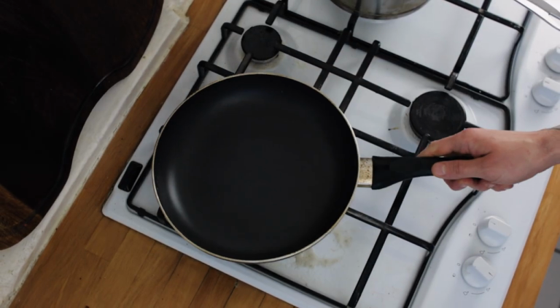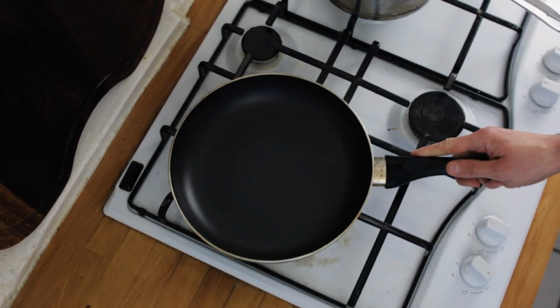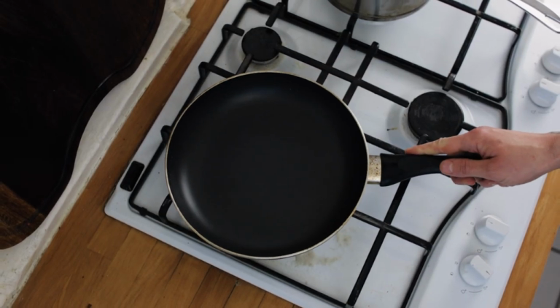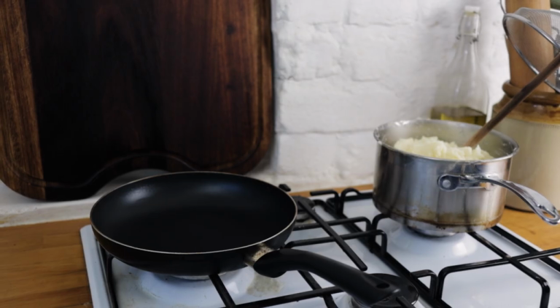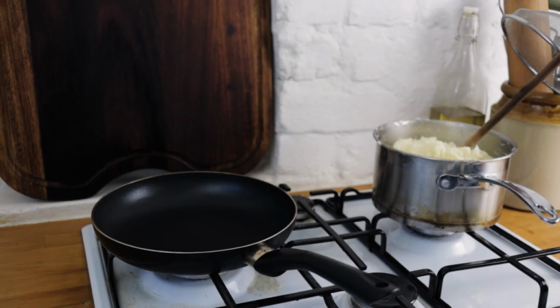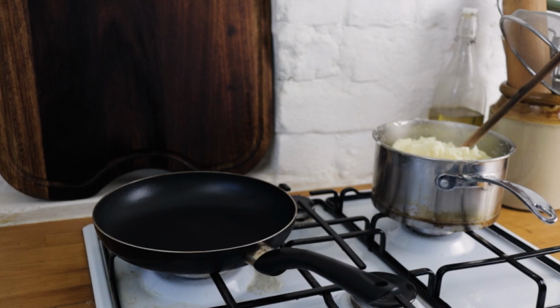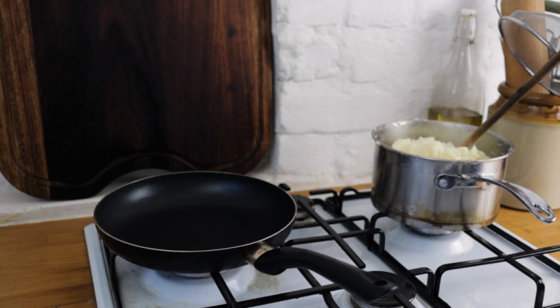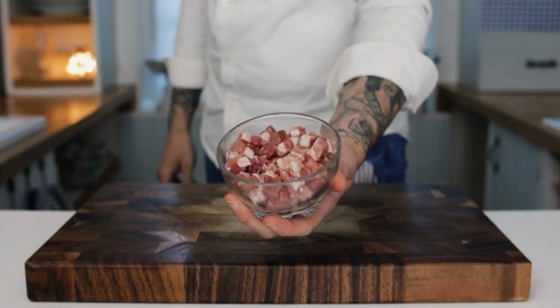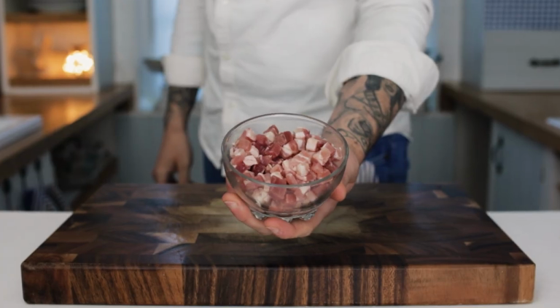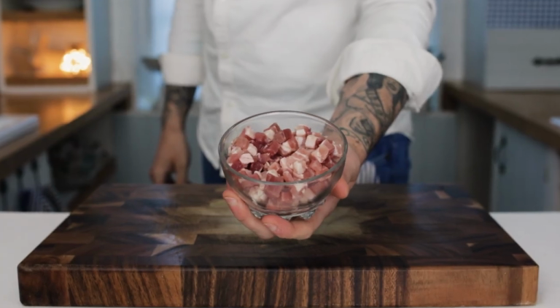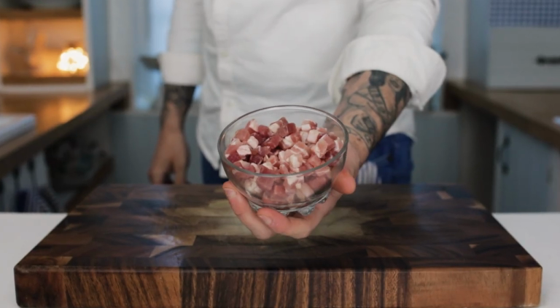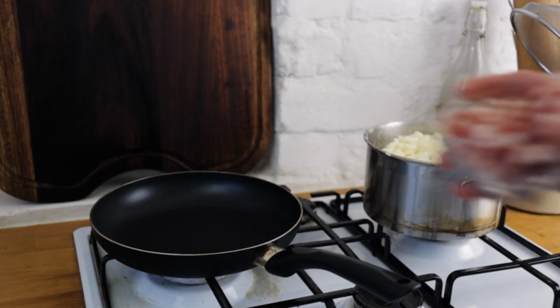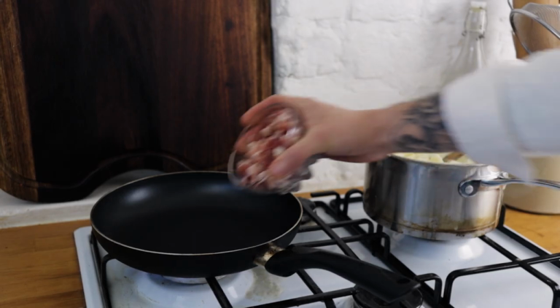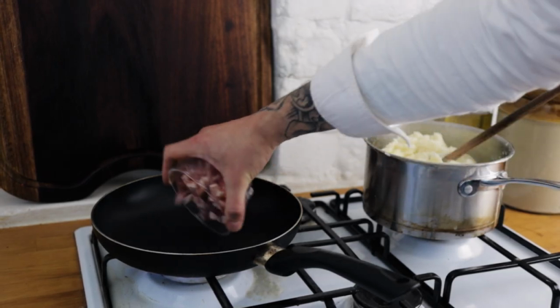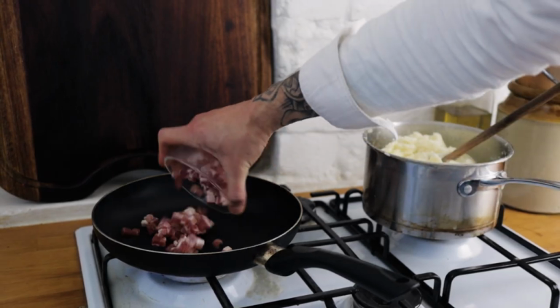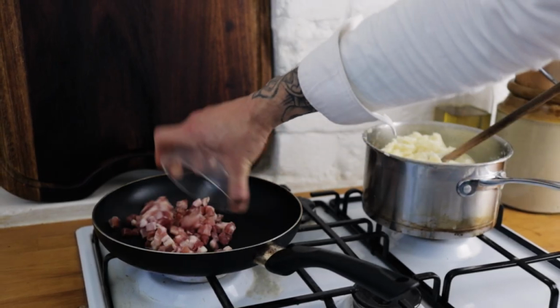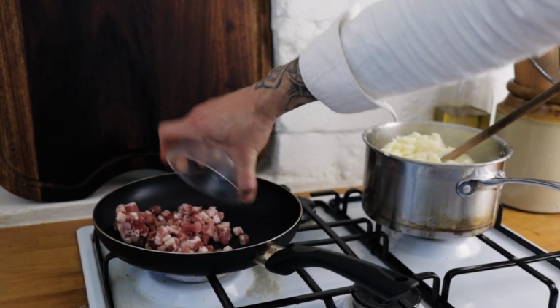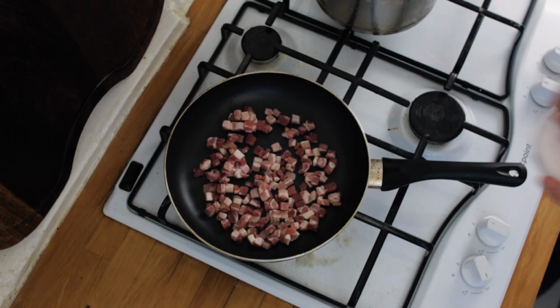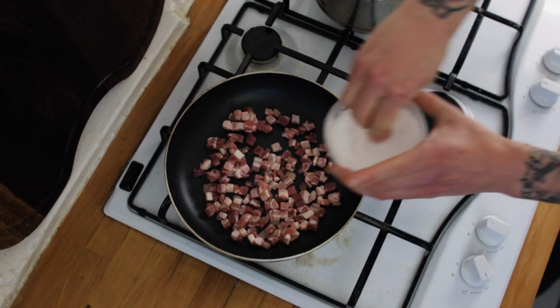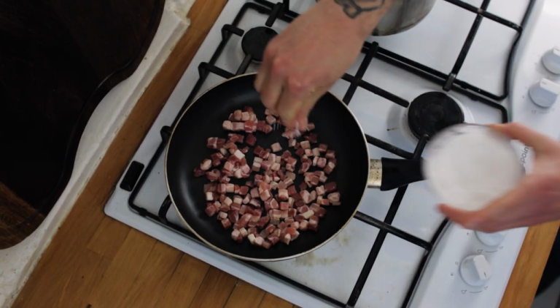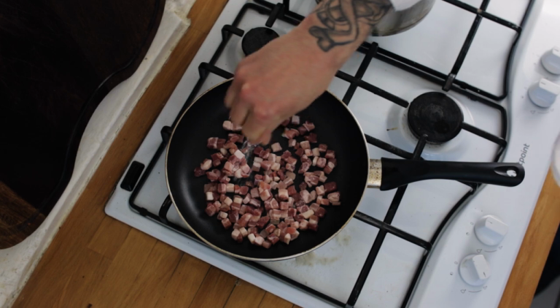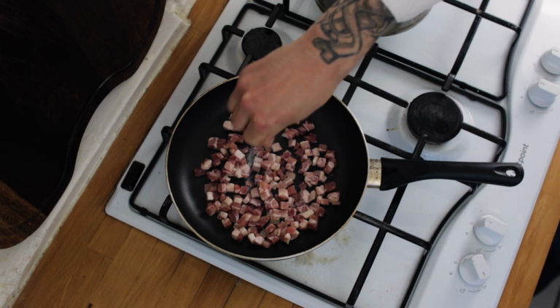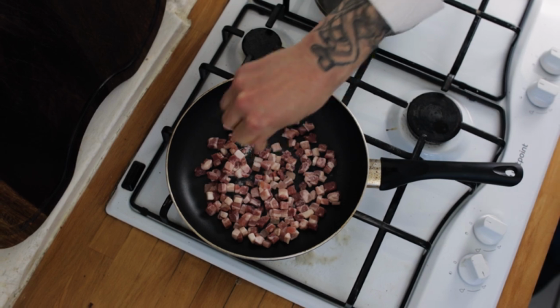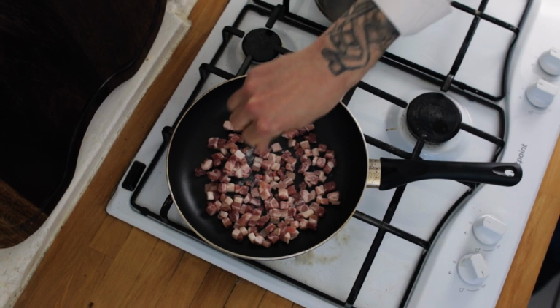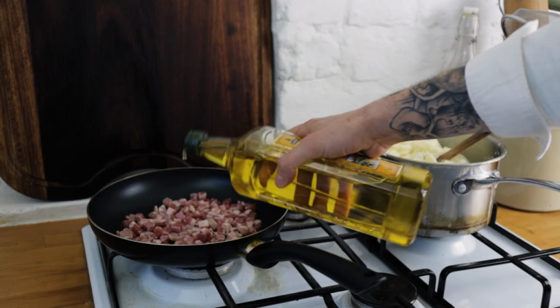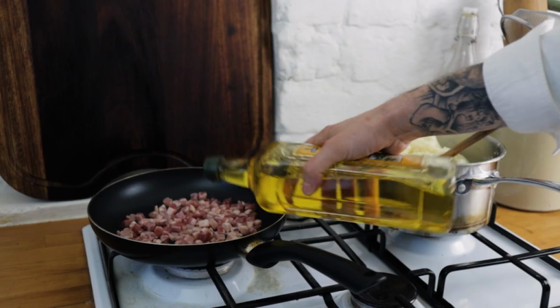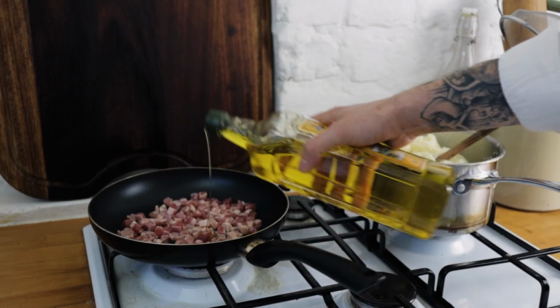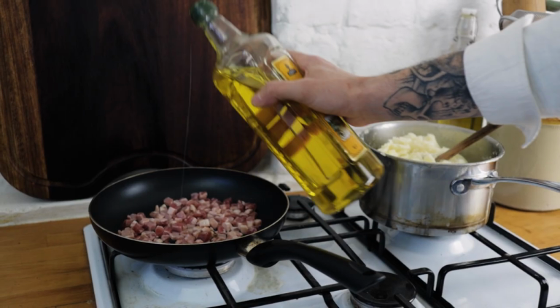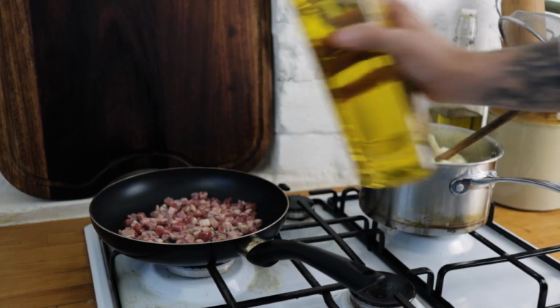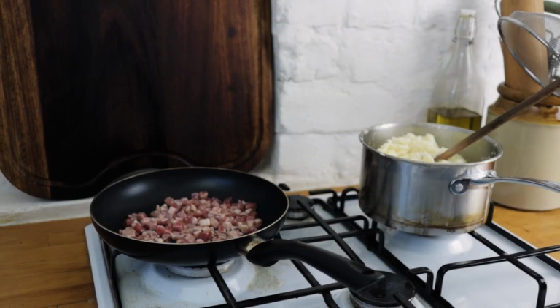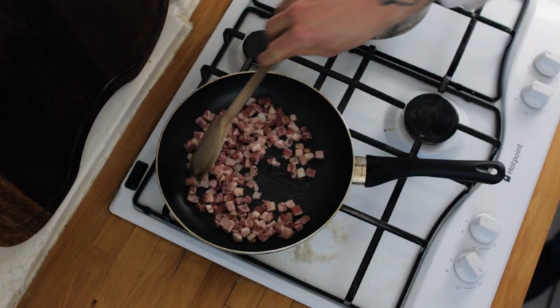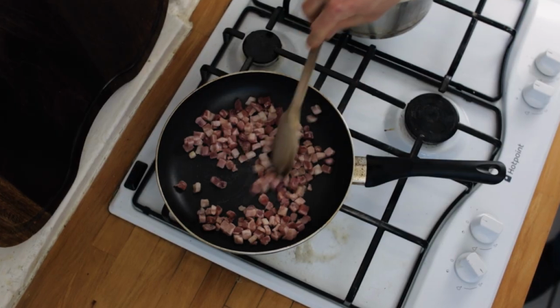Stick a frying pan onto the hob — we're going to want some lovely pancetta. Chuck your pancetta into the pan, give it a season with some salt, add a tiny dash of olive oil, and fry the pancetta off until it is really nice and crispy.